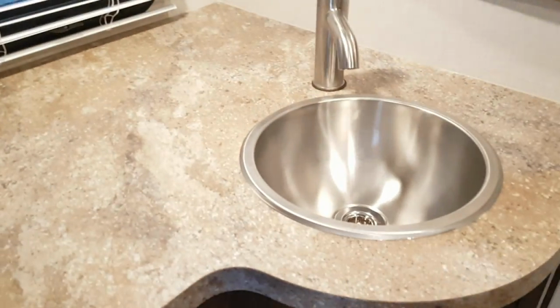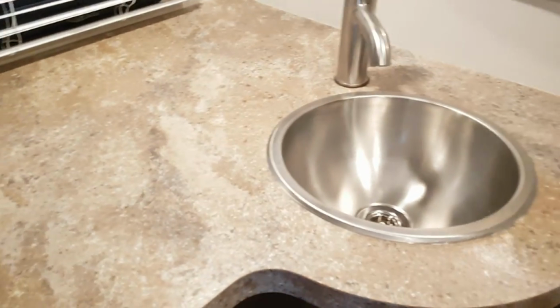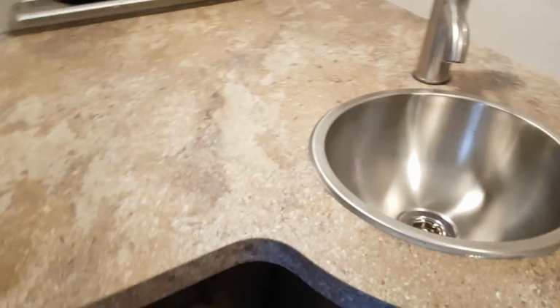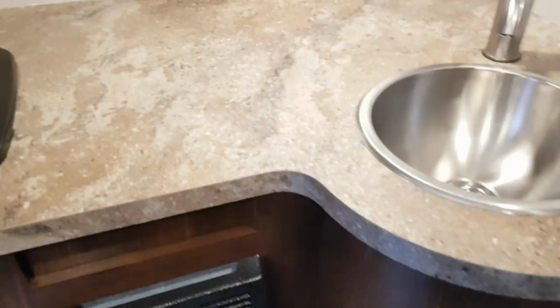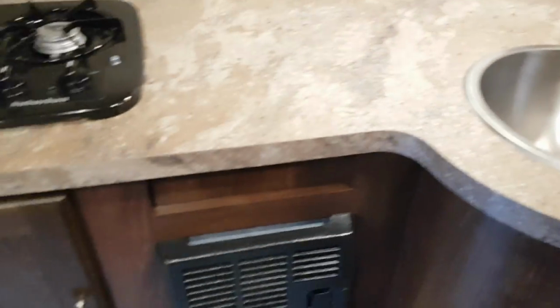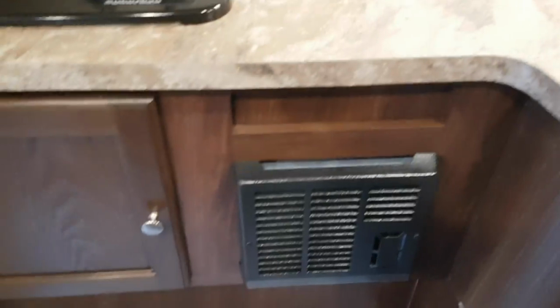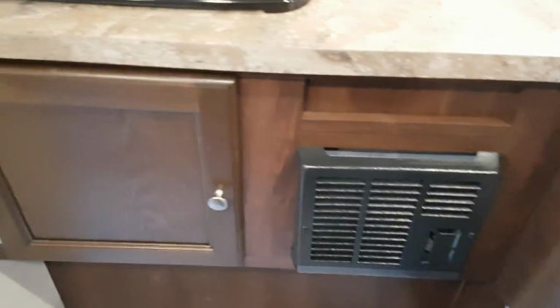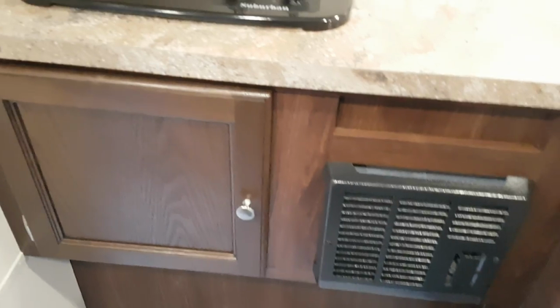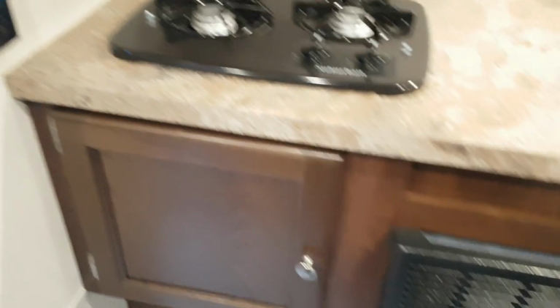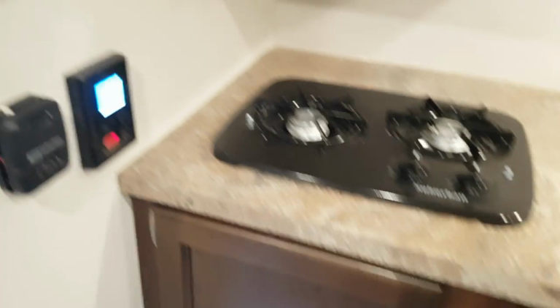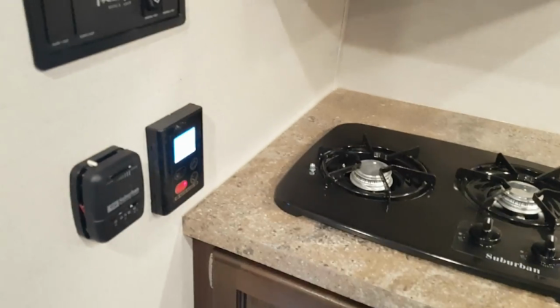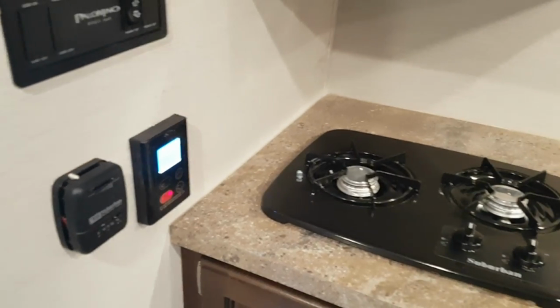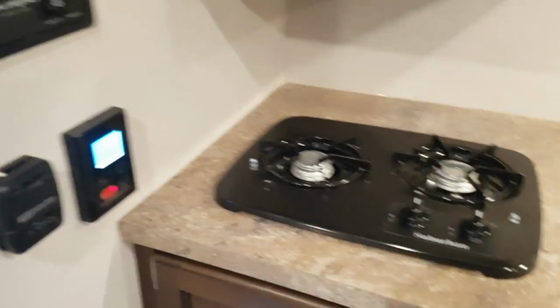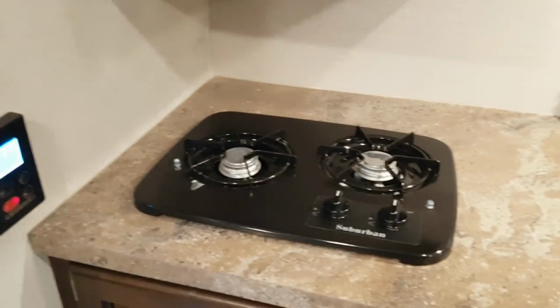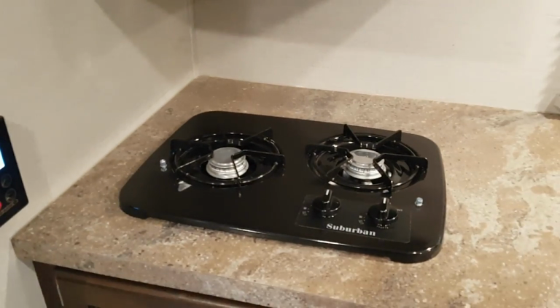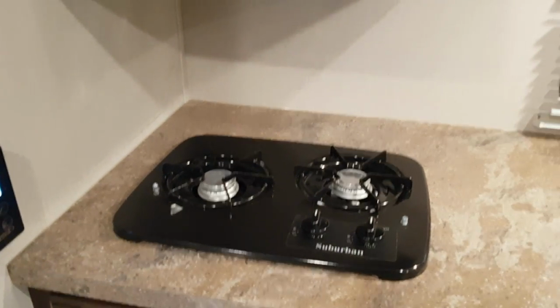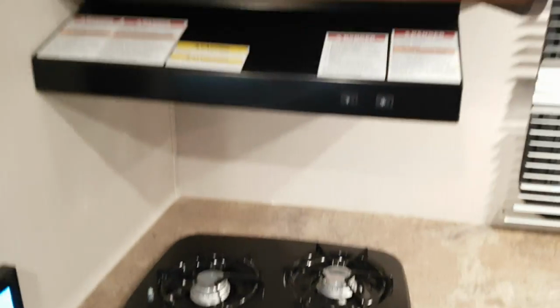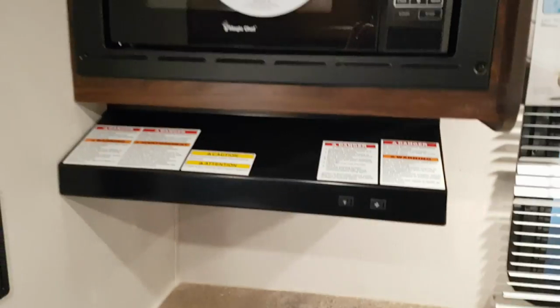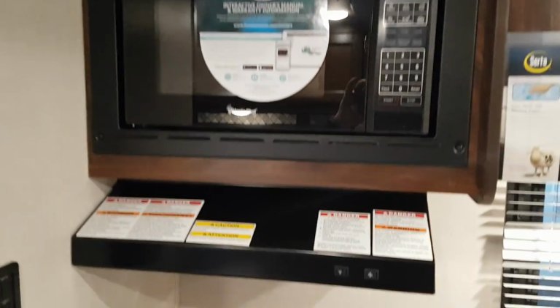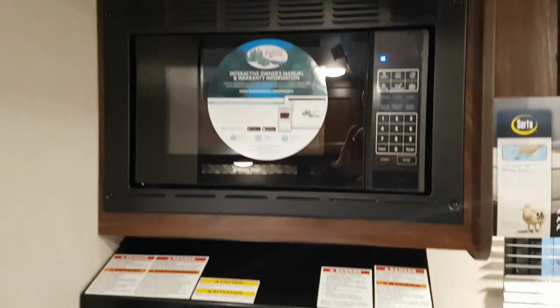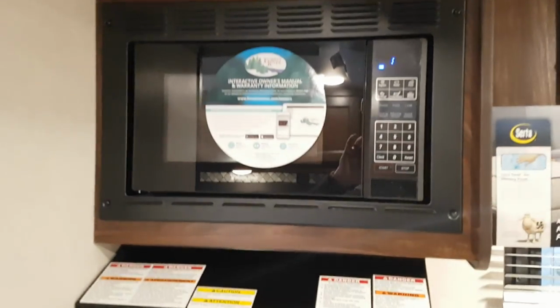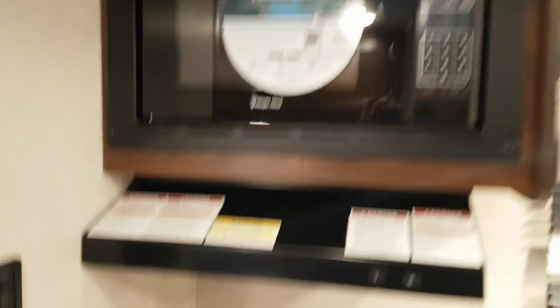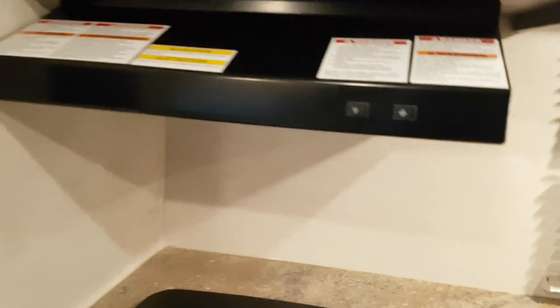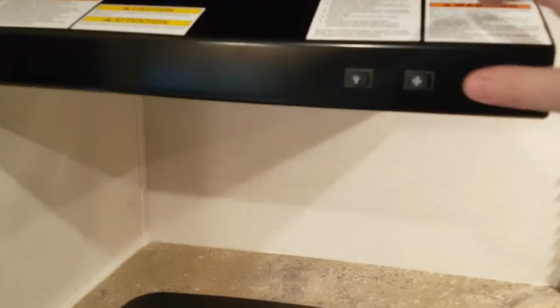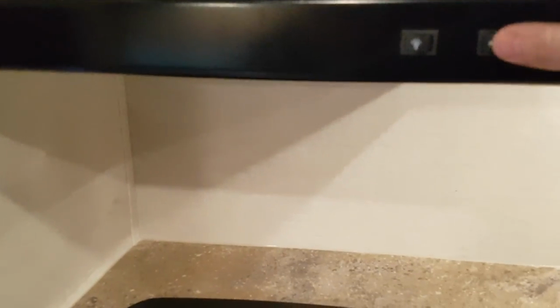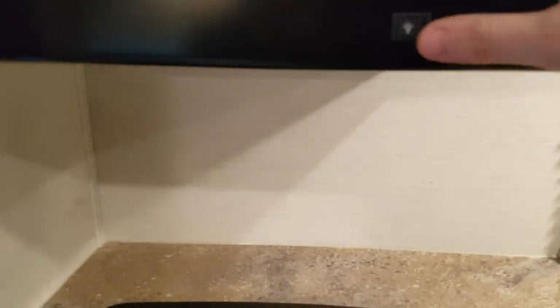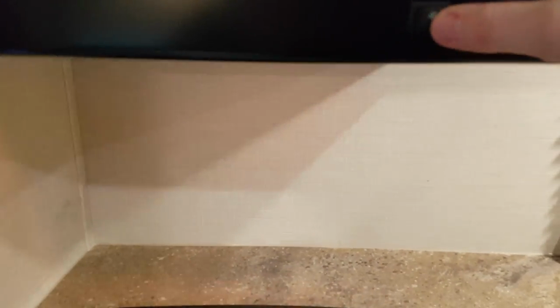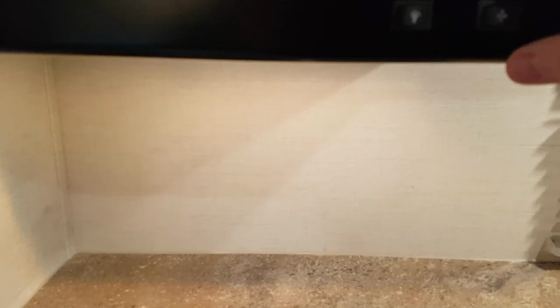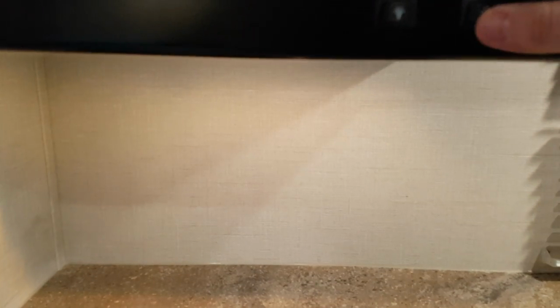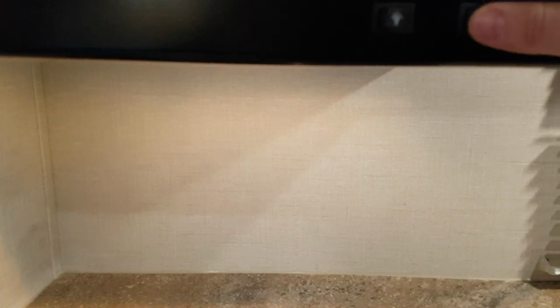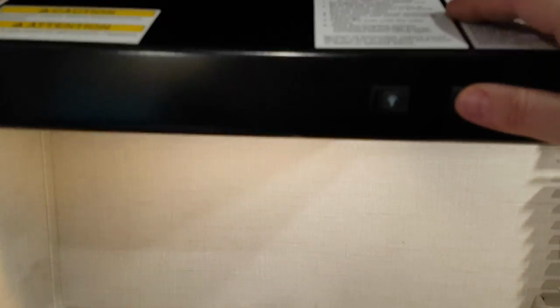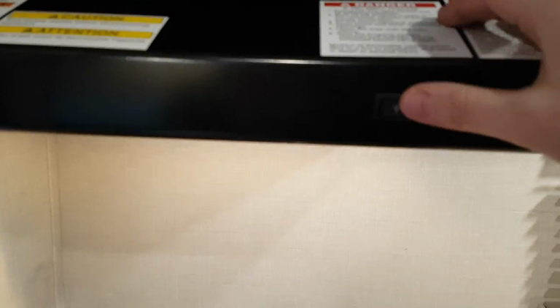There's a stainless steel sink, the furnace is down here, and it's got a tankless water heater. You've got a two-burner stove top with a built-in microwave up above, and then a hood range vent with the fan and light built in.